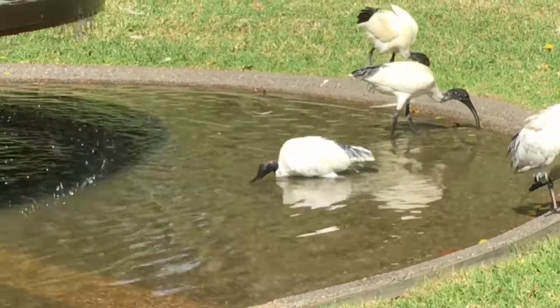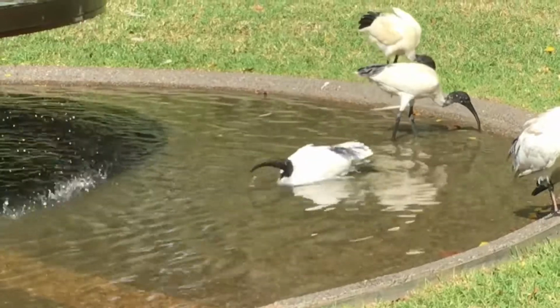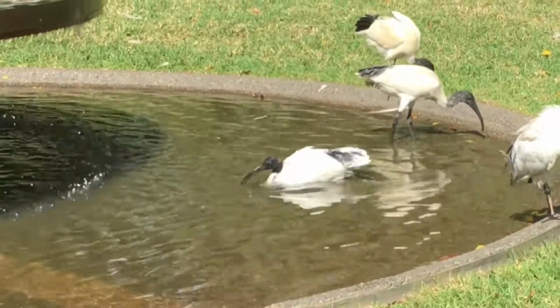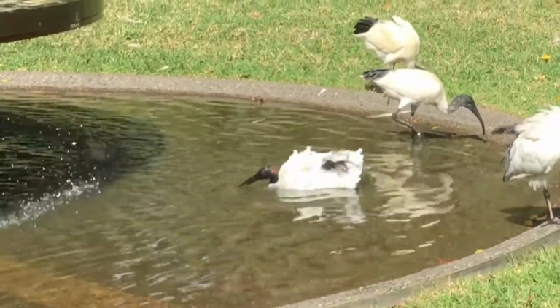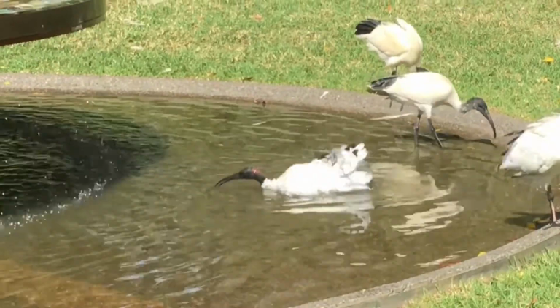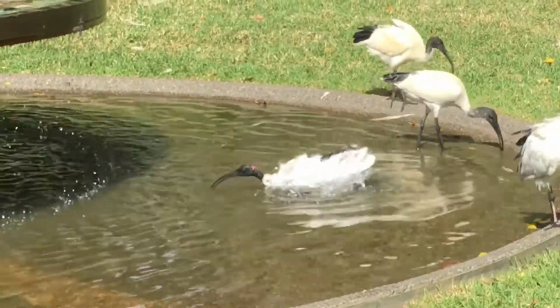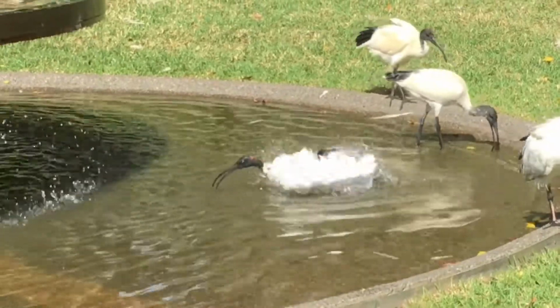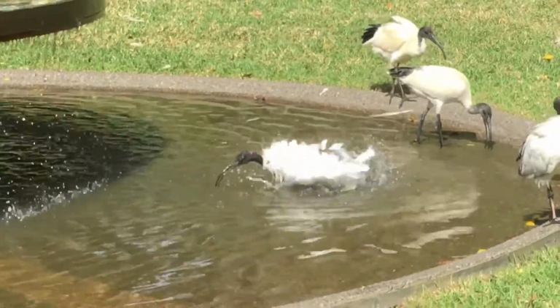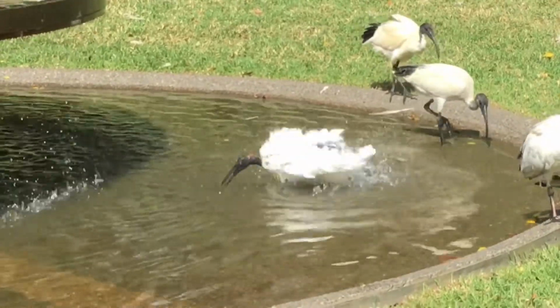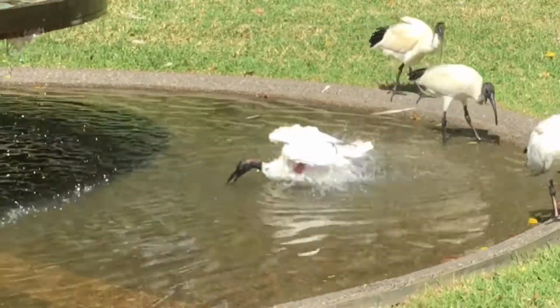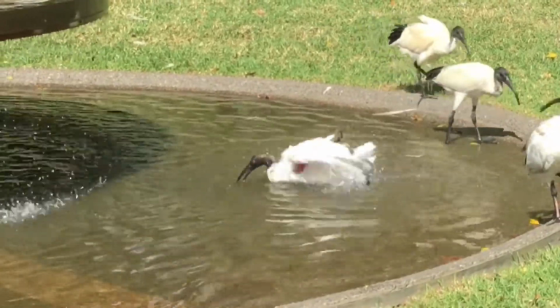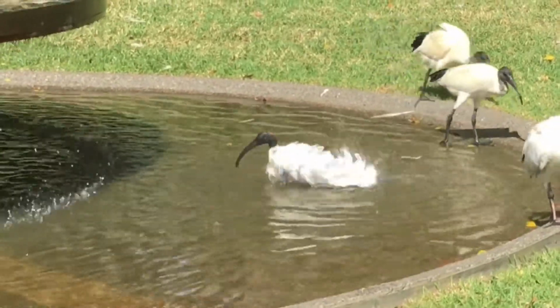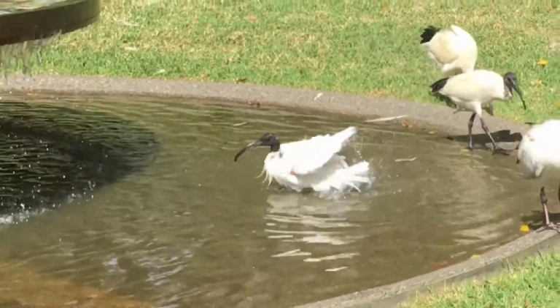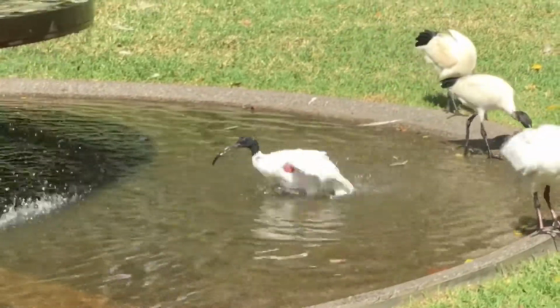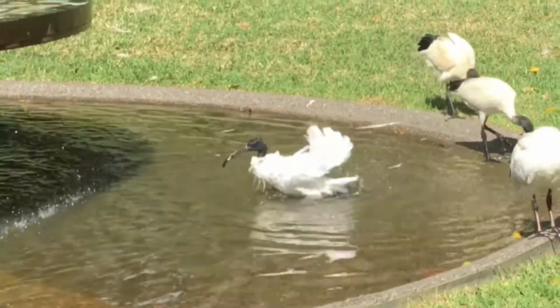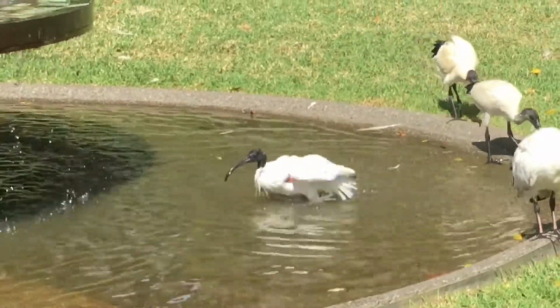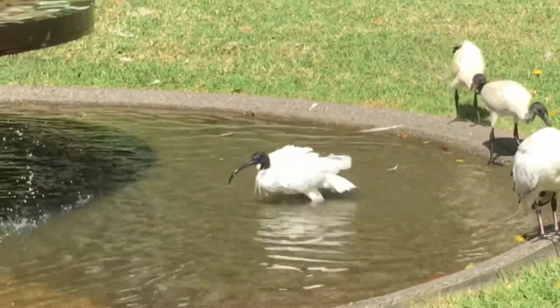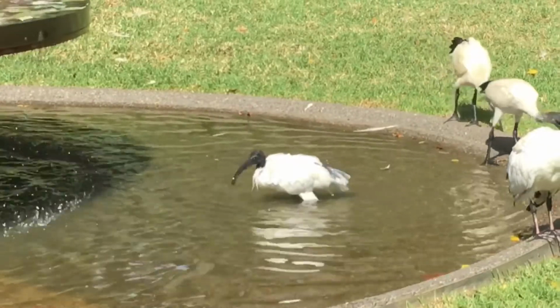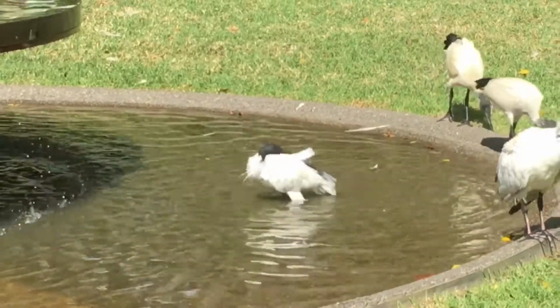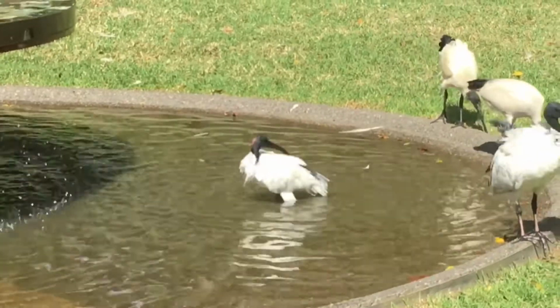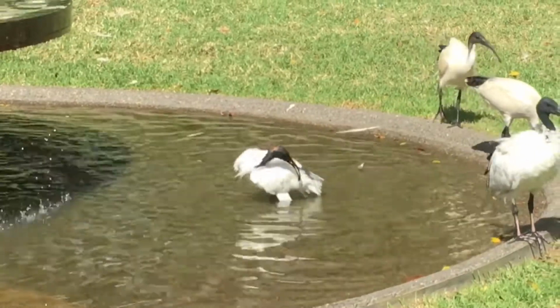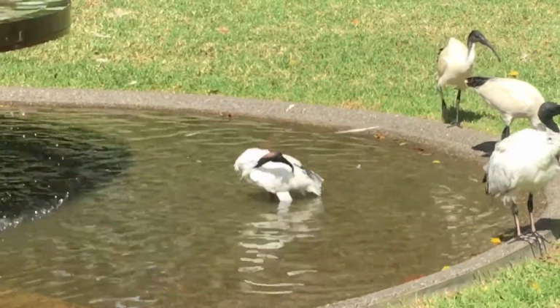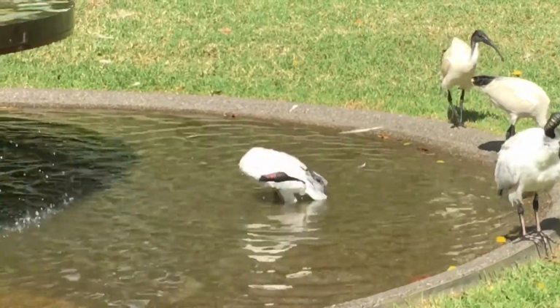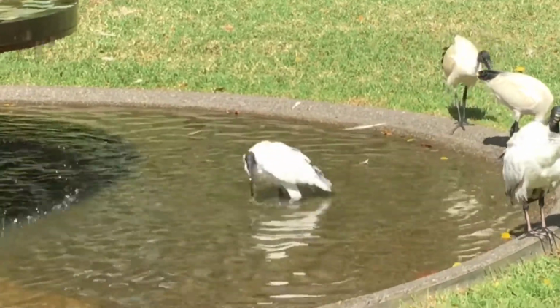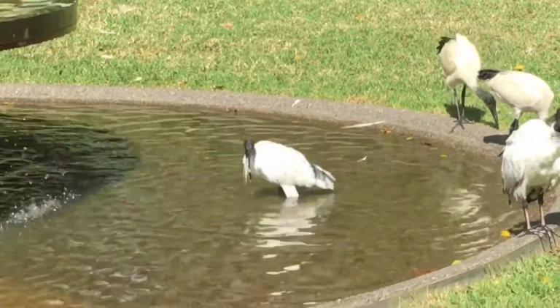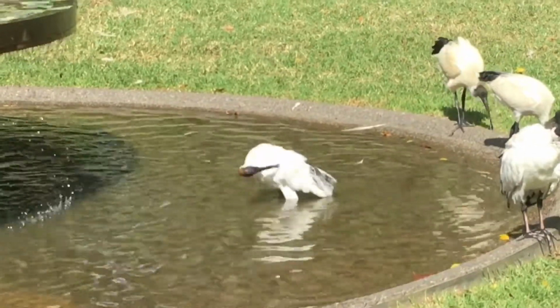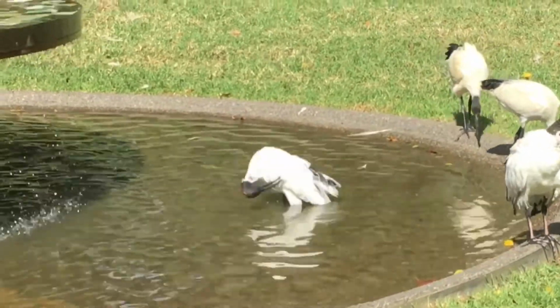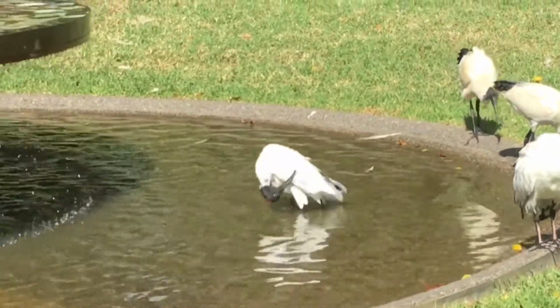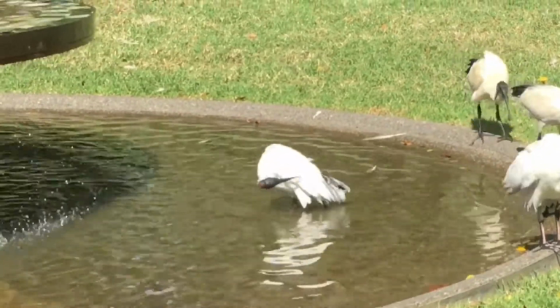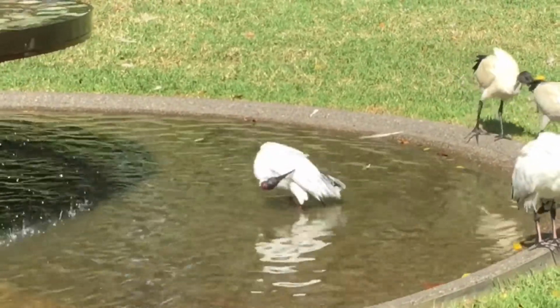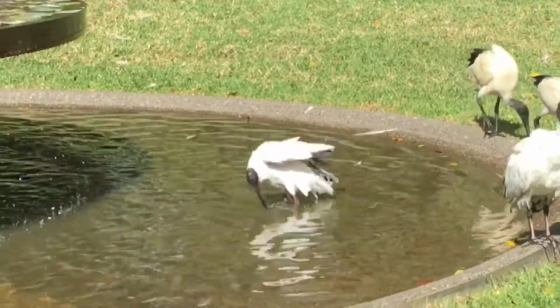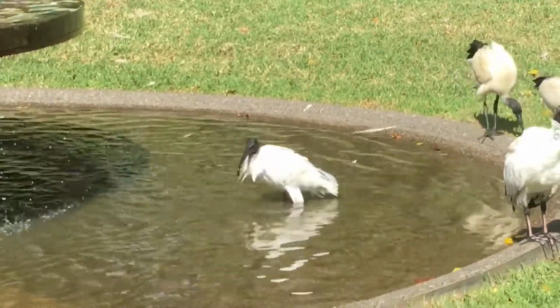Here we go. Everyone thinks they're dirty, but look at that — that's a thorough washing. The feathers are clean, beautiful and white.